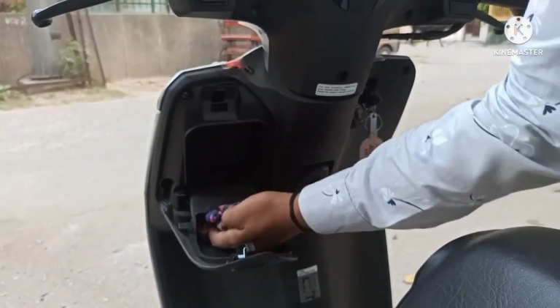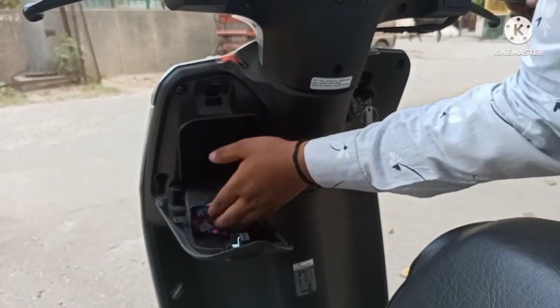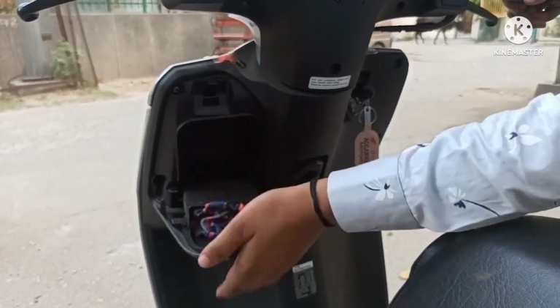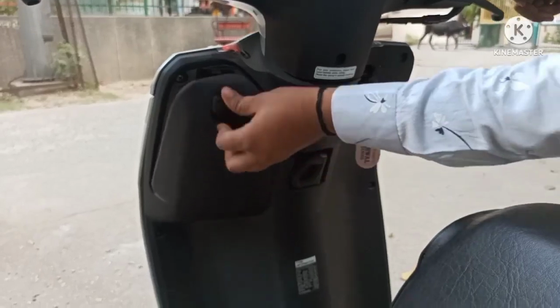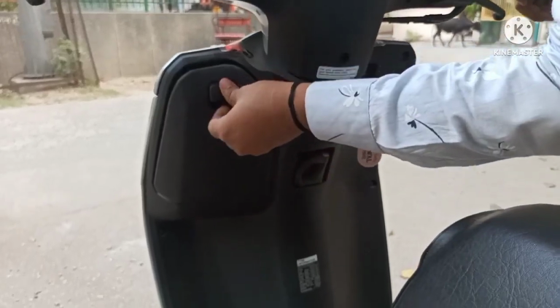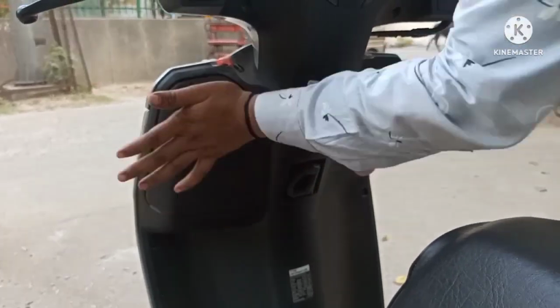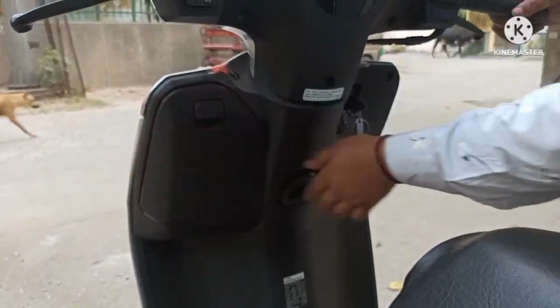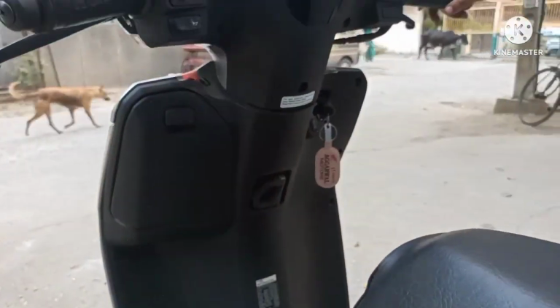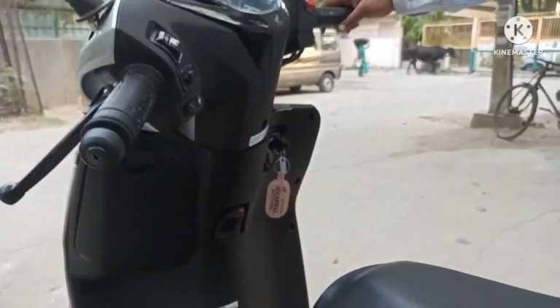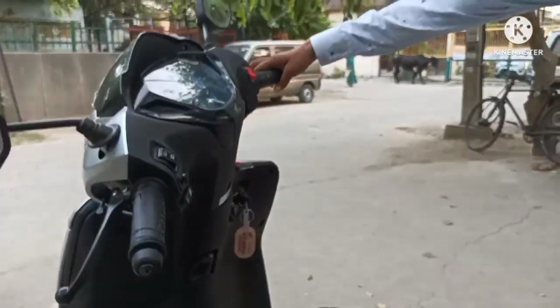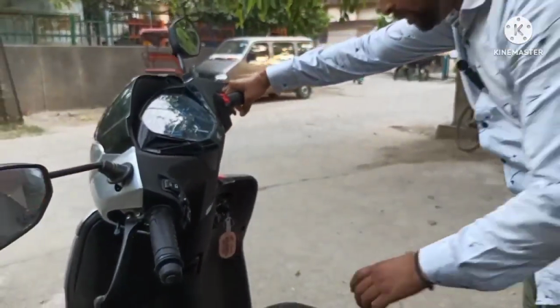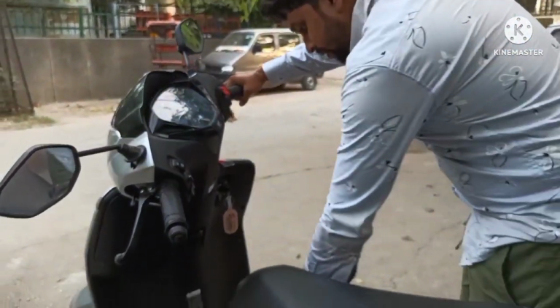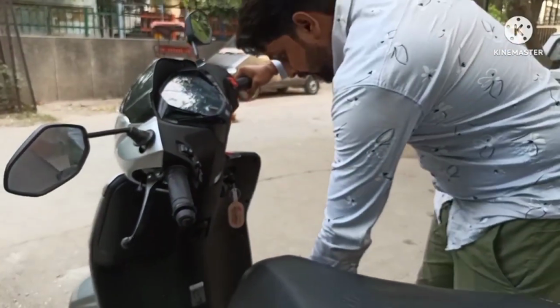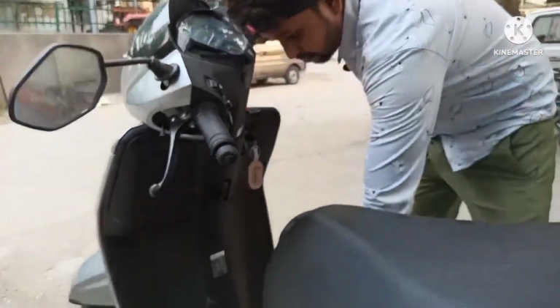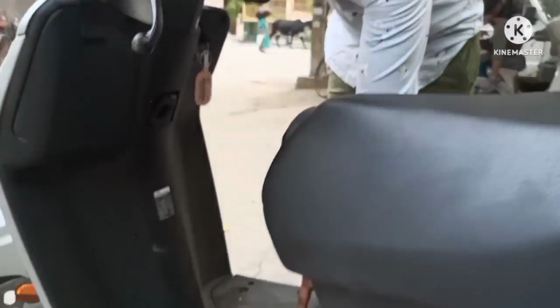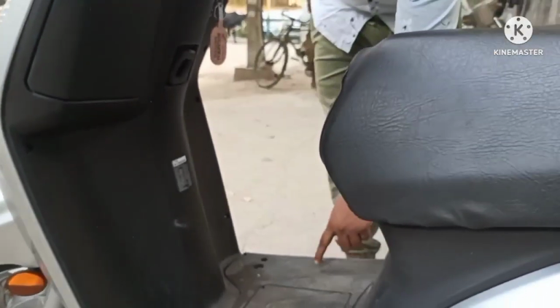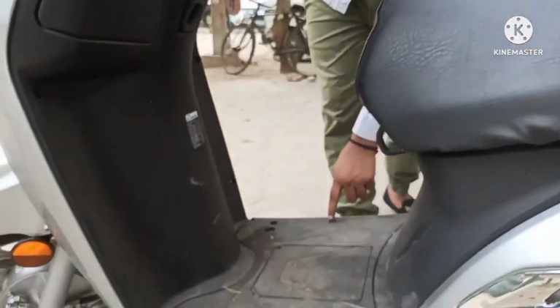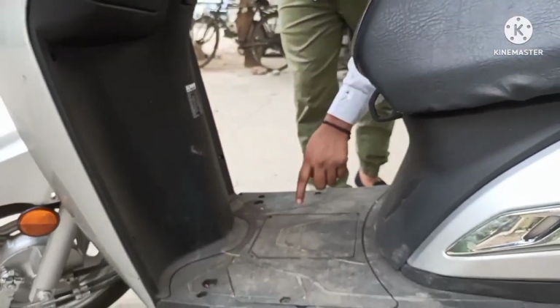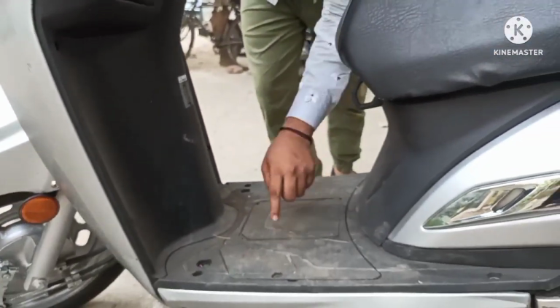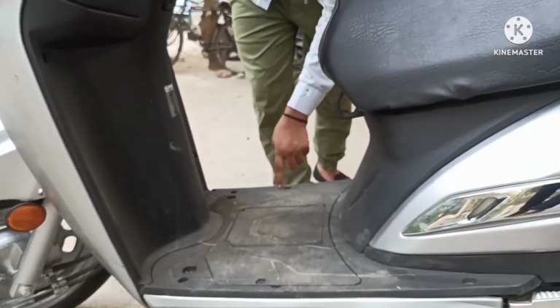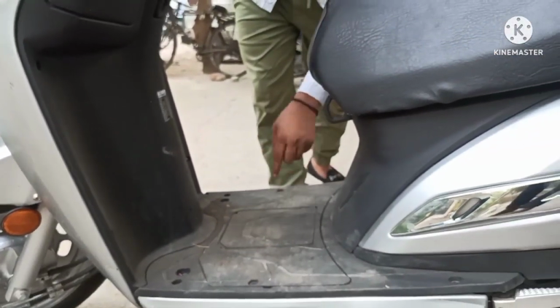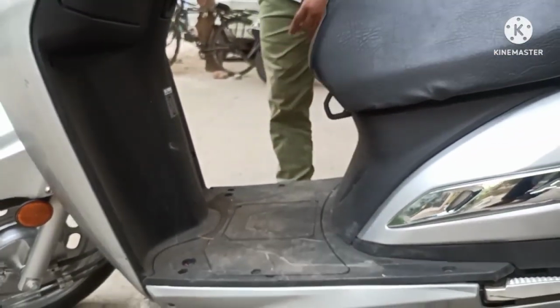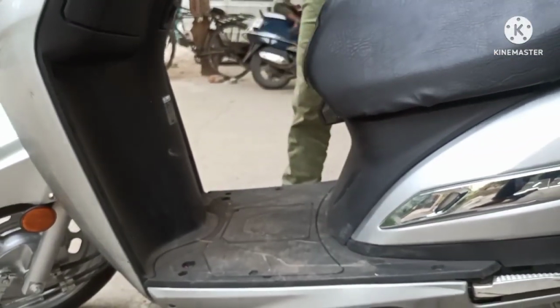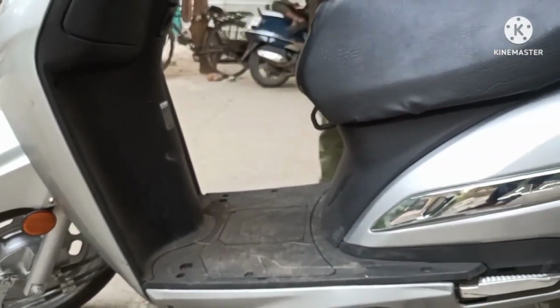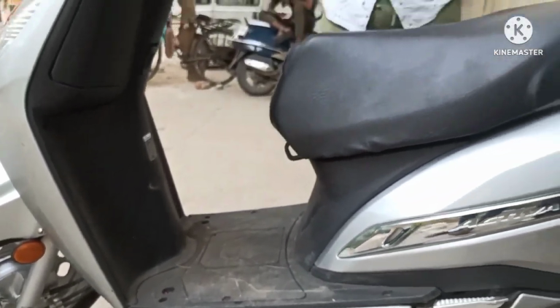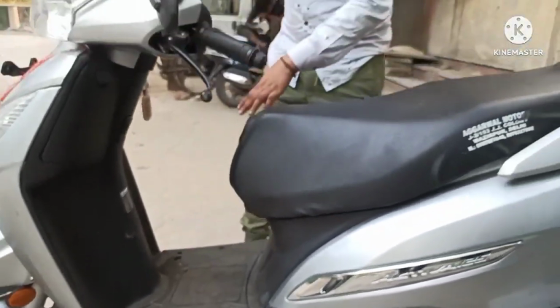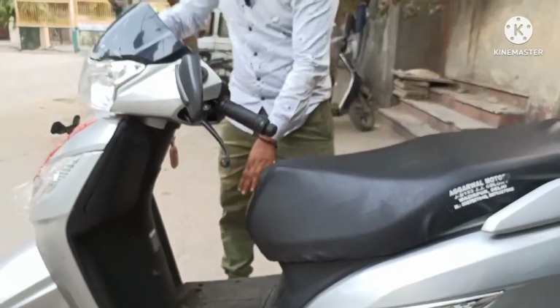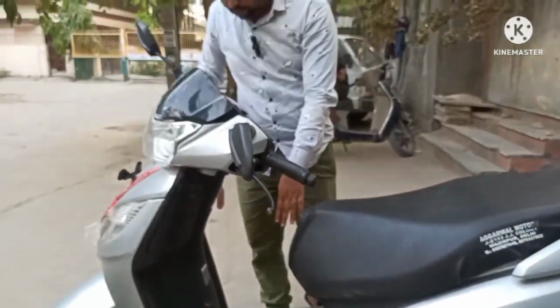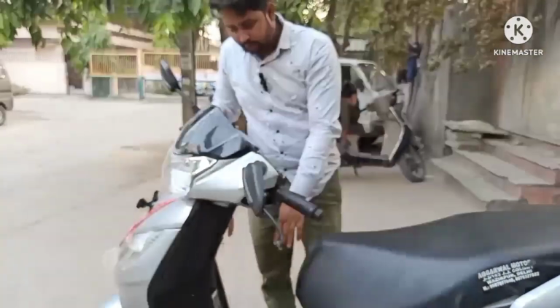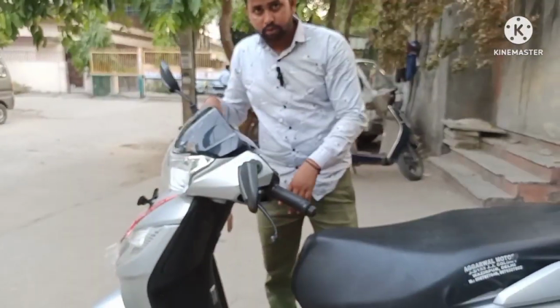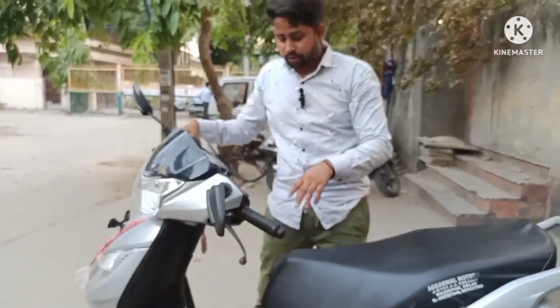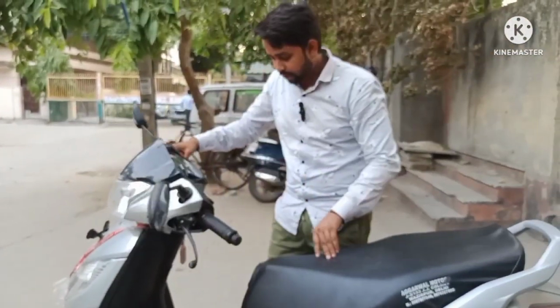सेफ्टी के साथ सामान रख सकते हैं। ठीक नीचे बैटरी बॉक्स बना हुआ है। इसको दोनट हटाके — अगर आपकी गाड़ी में कभी दिक्कत आ जाए तो यह बैटरी बॉक्स यहाँ से दो पेच खोल के निकाल सकते हैं।